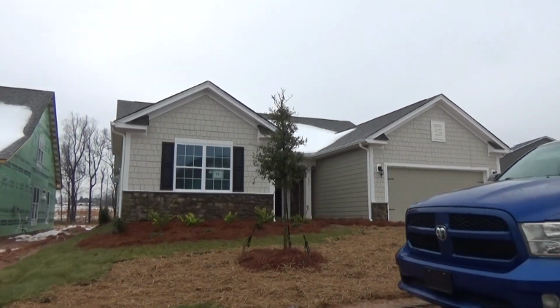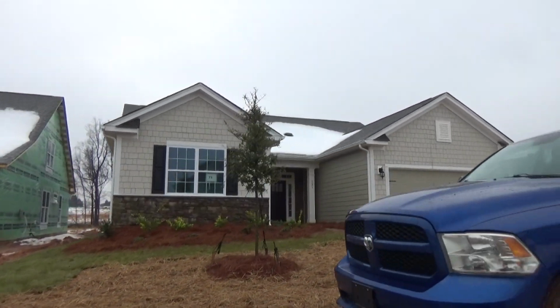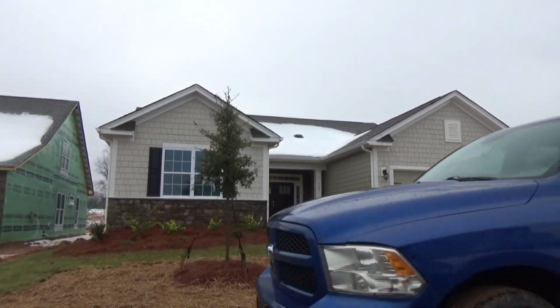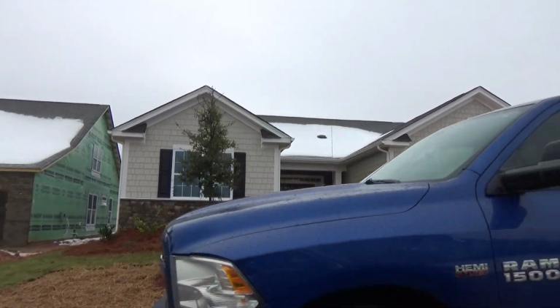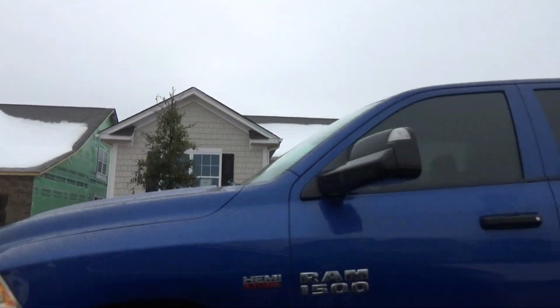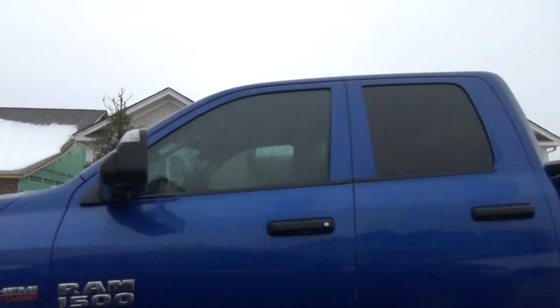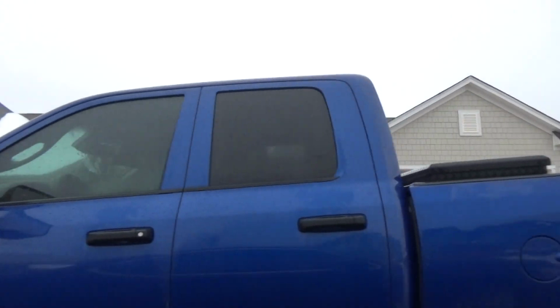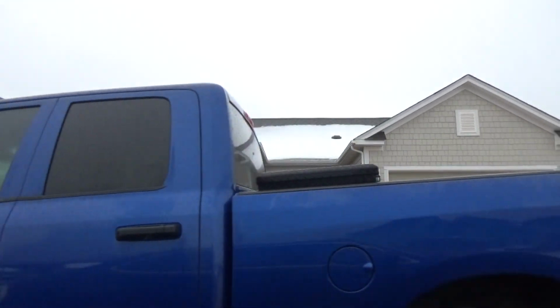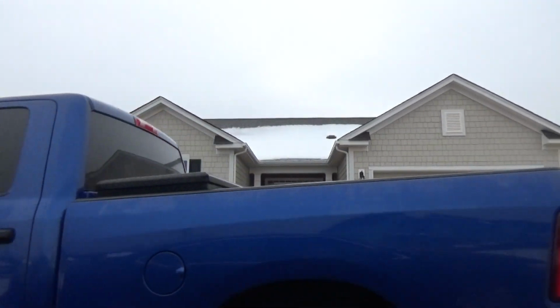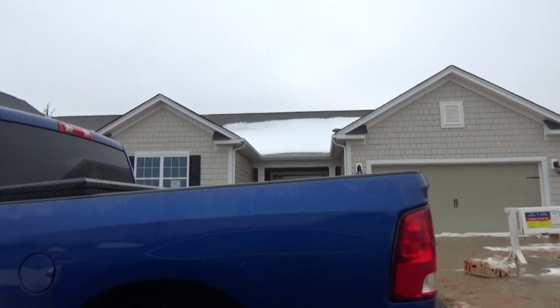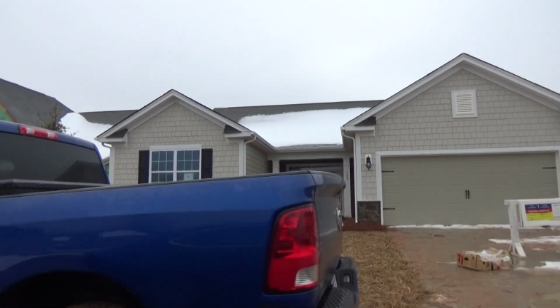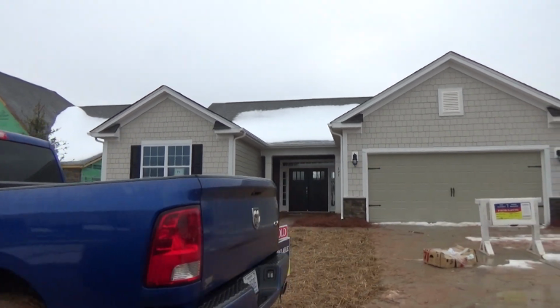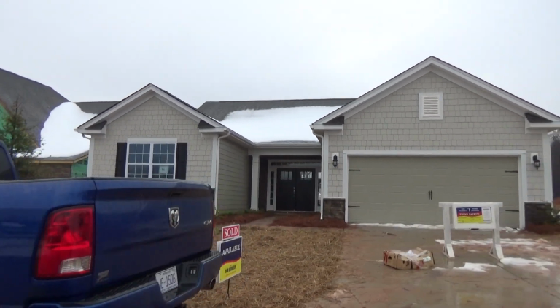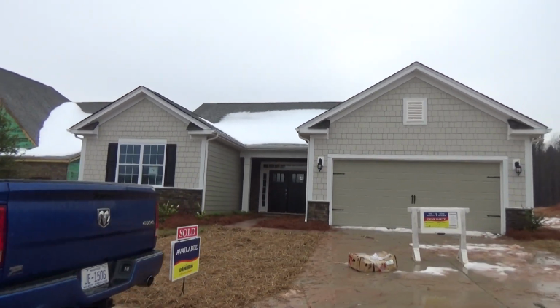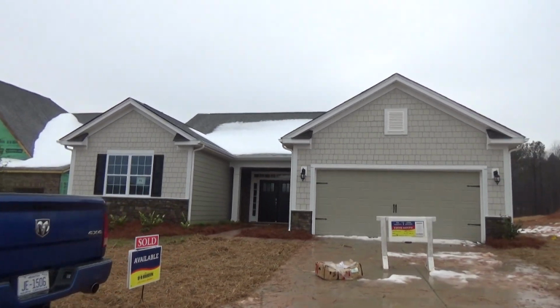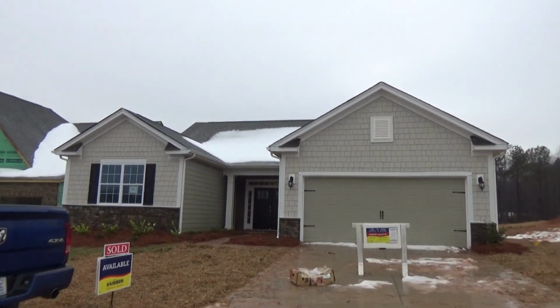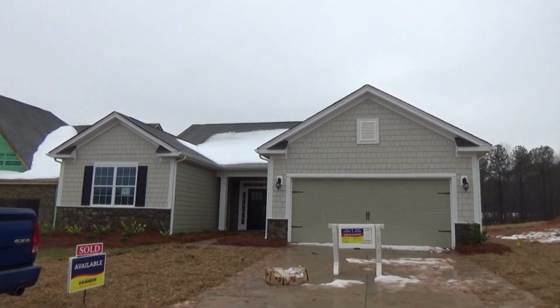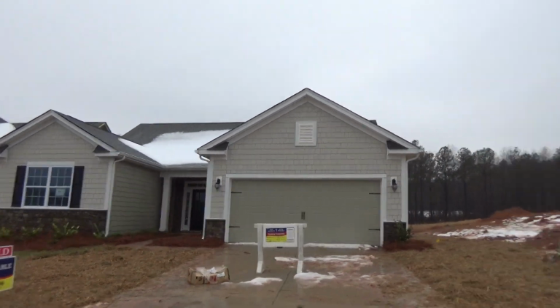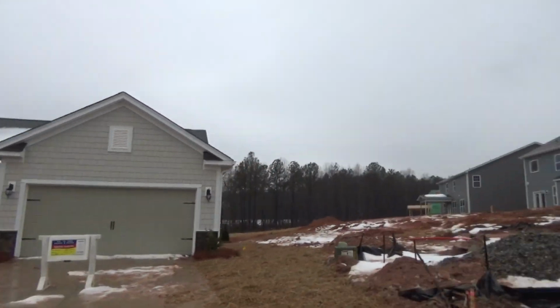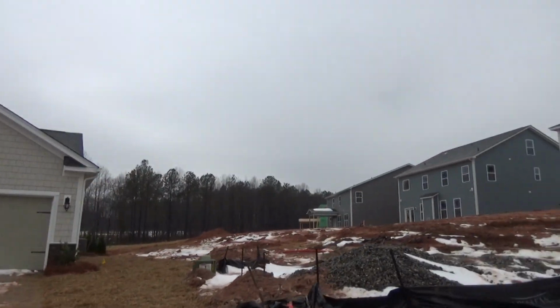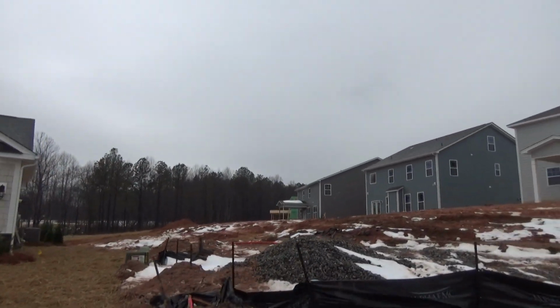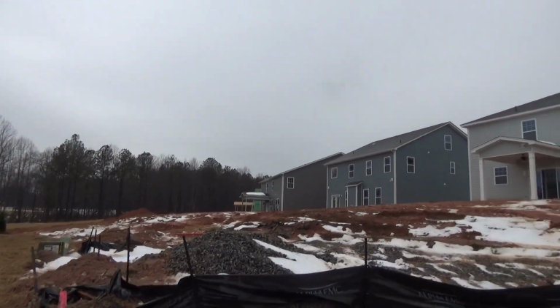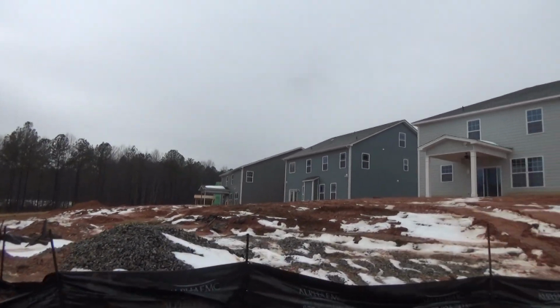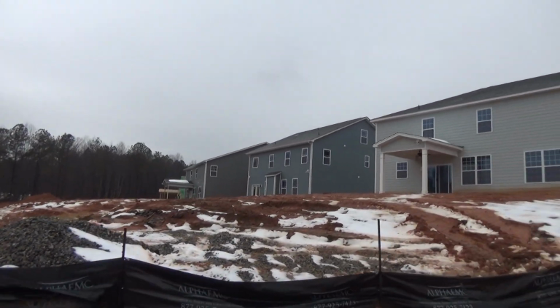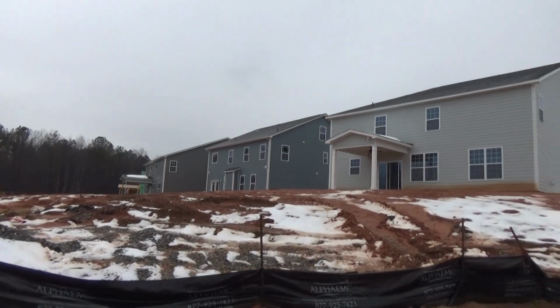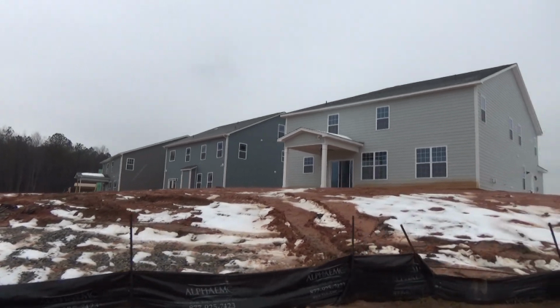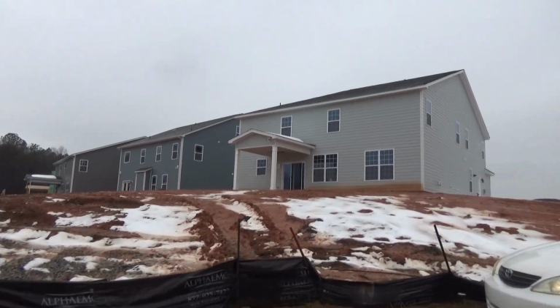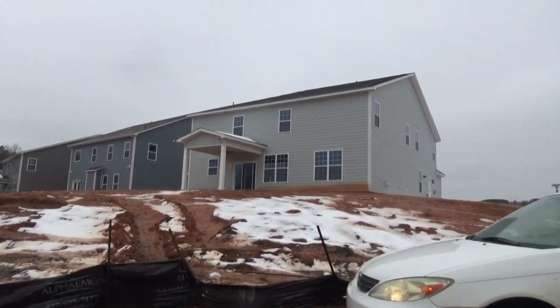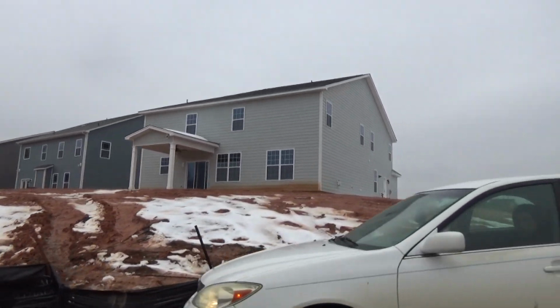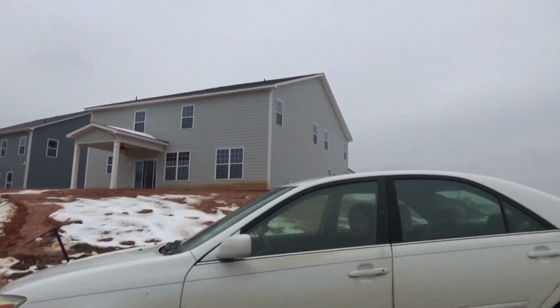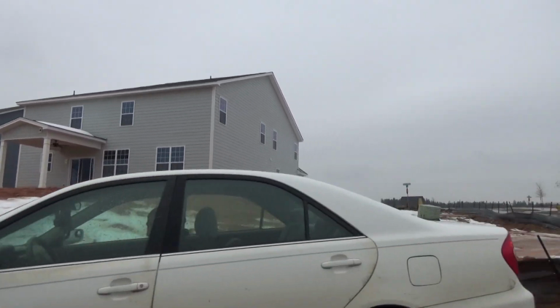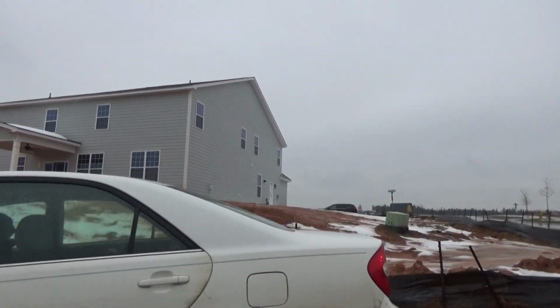Here's one that's sold. What model was that? That's the Coastal — another ranch plan that we offer. I love the Coastal. Isn't it beautiful? That huge open foyer area — it's absolutely stunning.